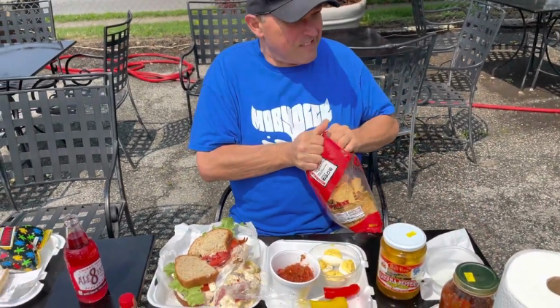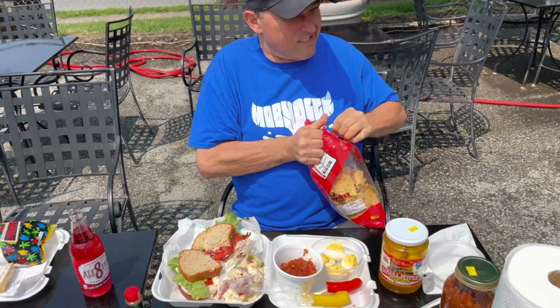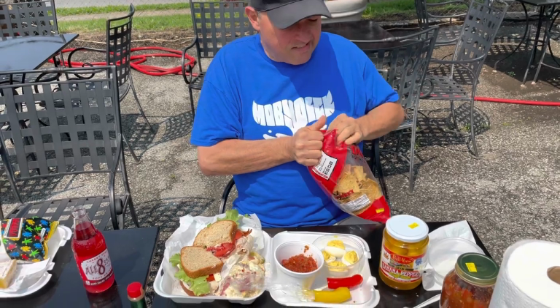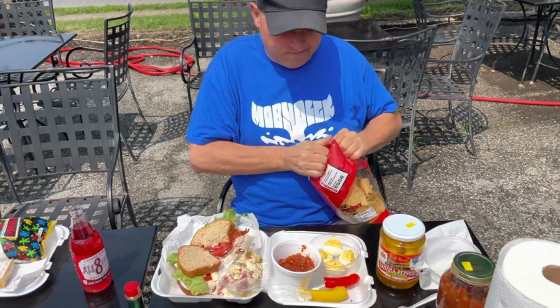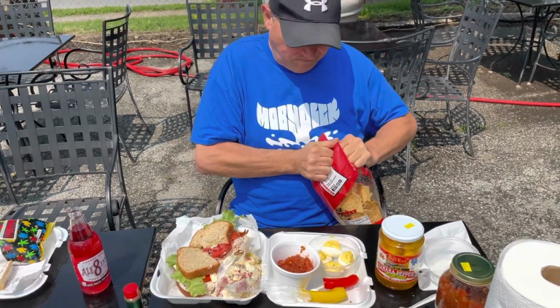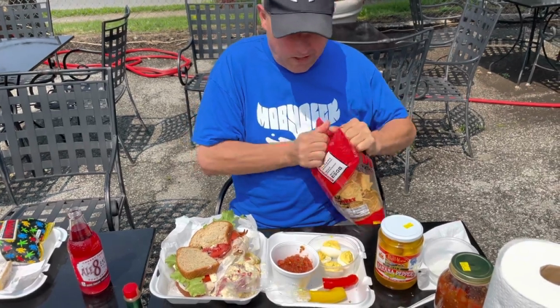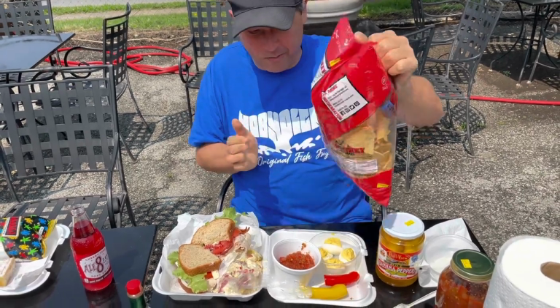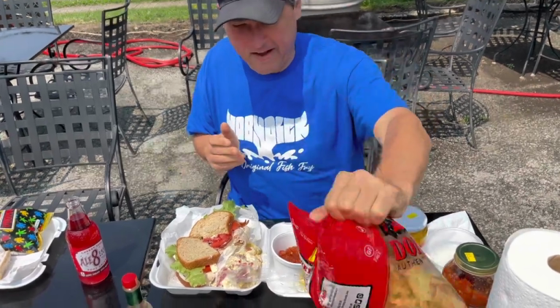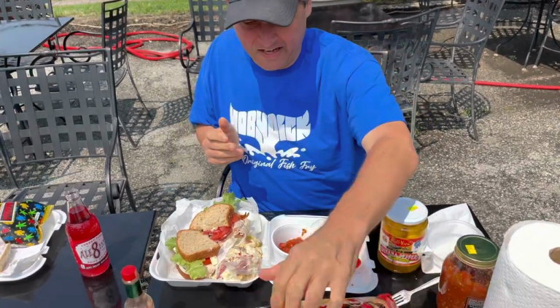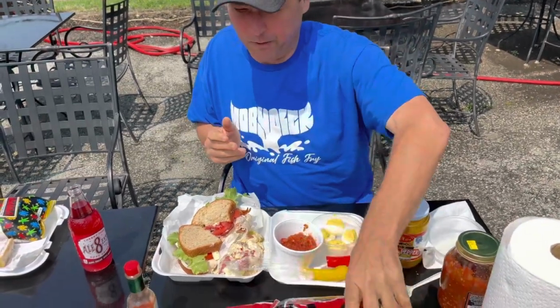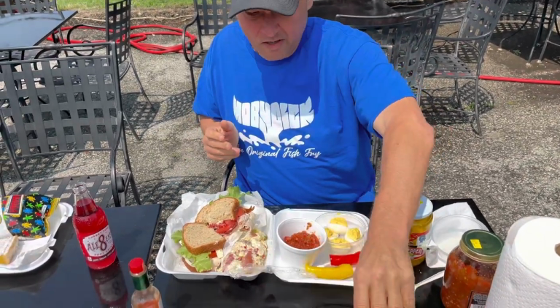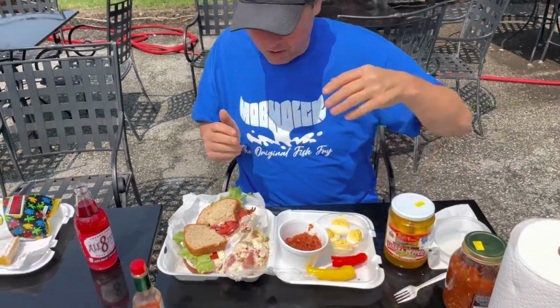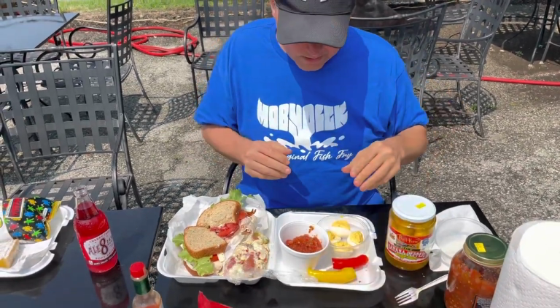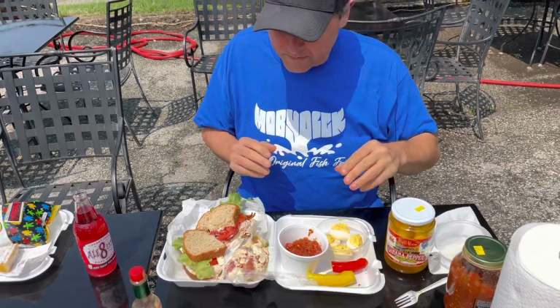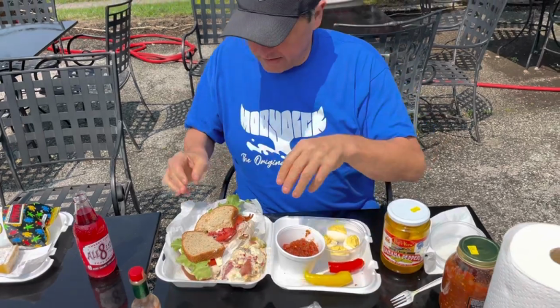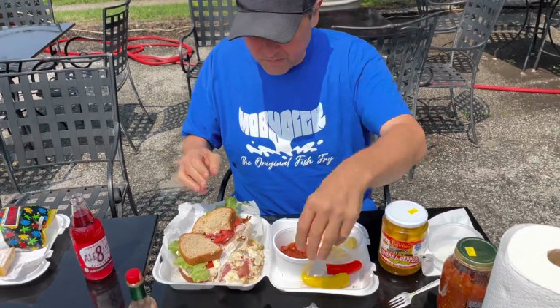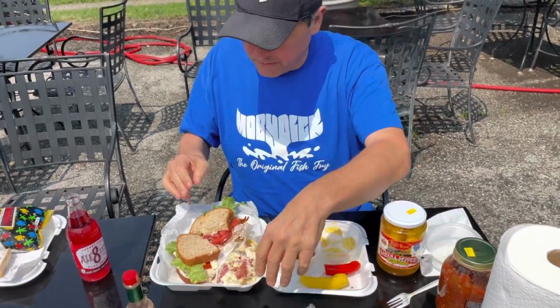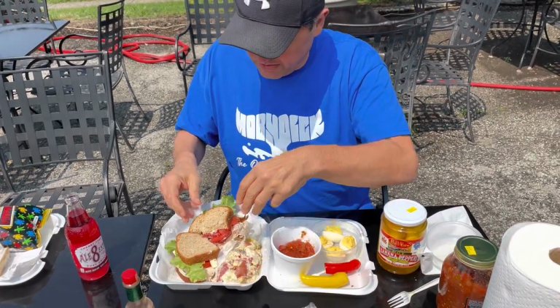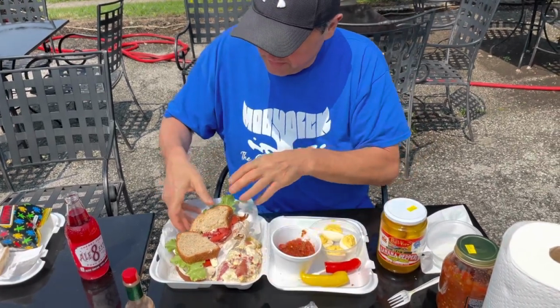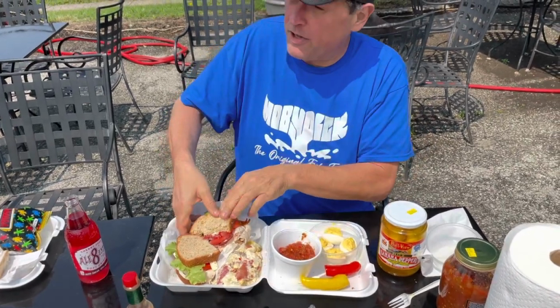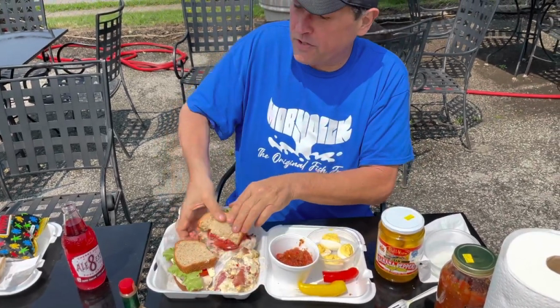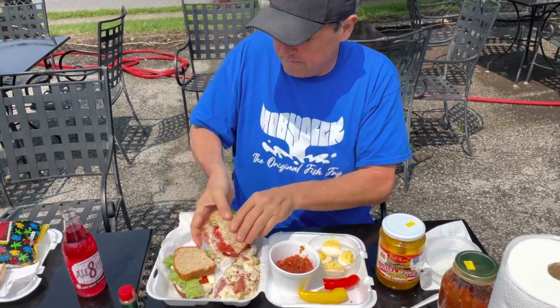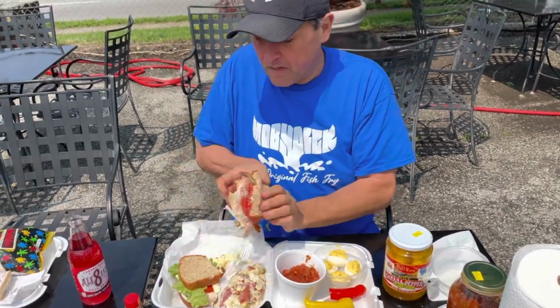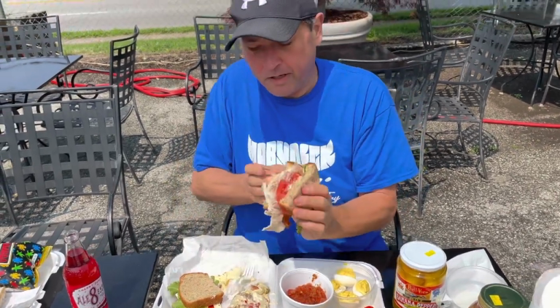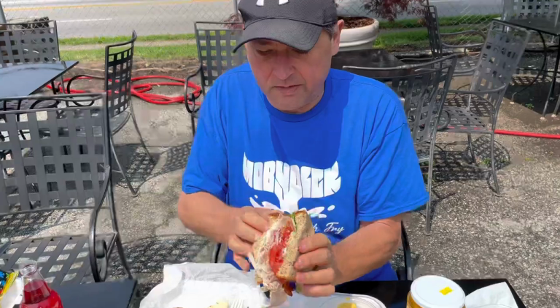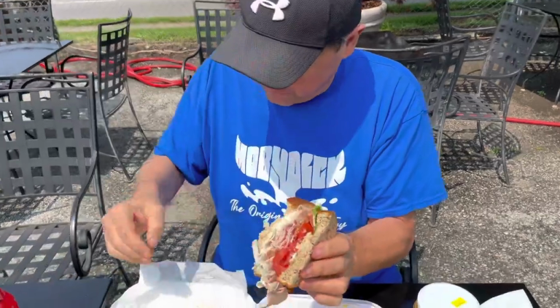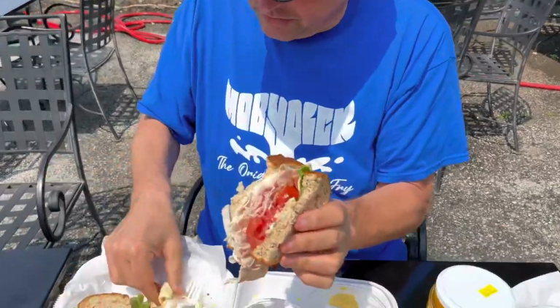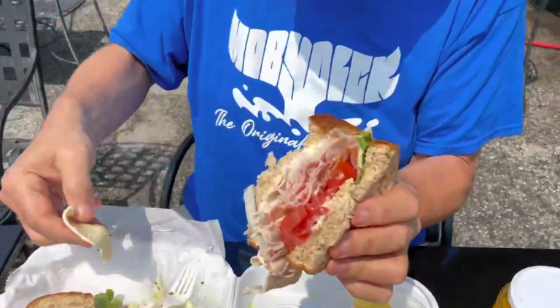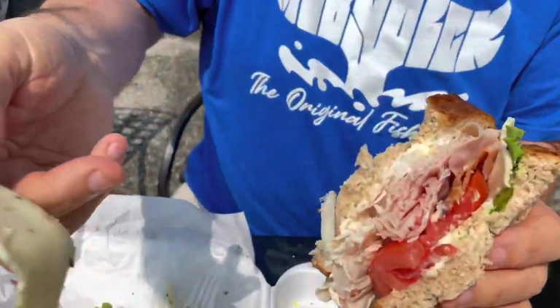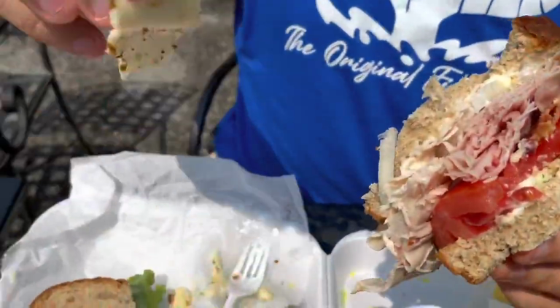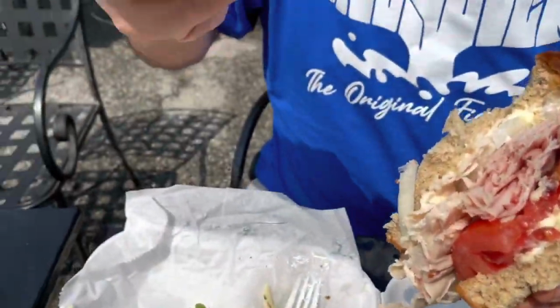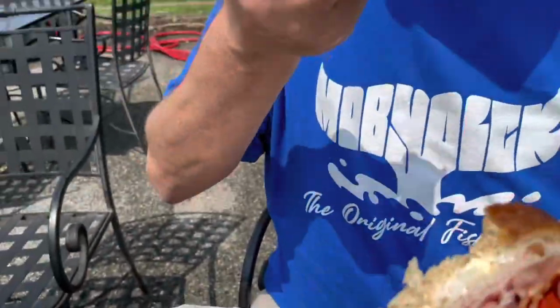How's that pepper jack cheese on that sandwich? I'm glad you mentioned that because that's really good too — I can see a little sliver of it over here.